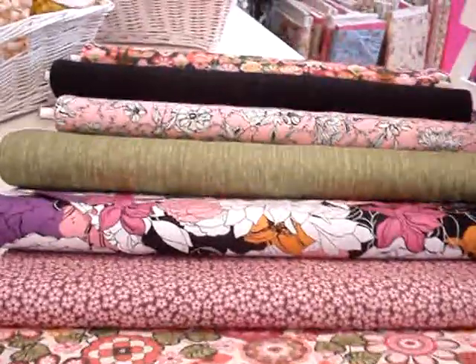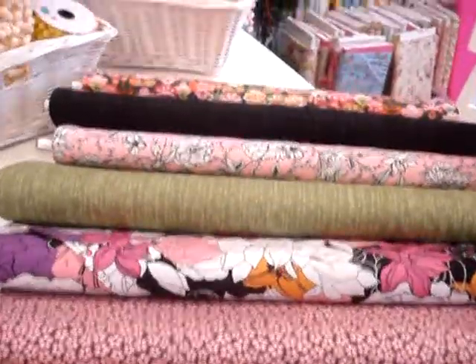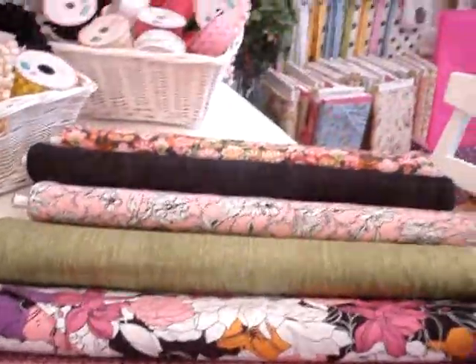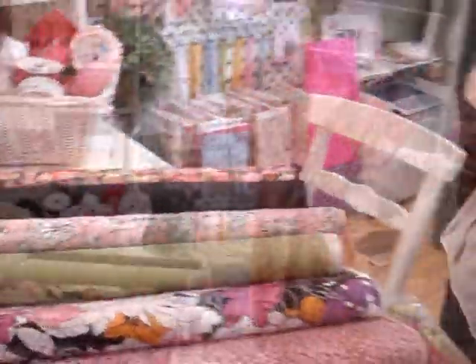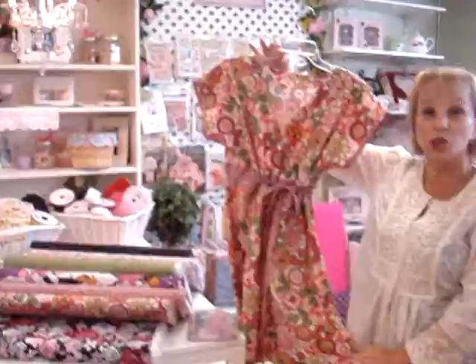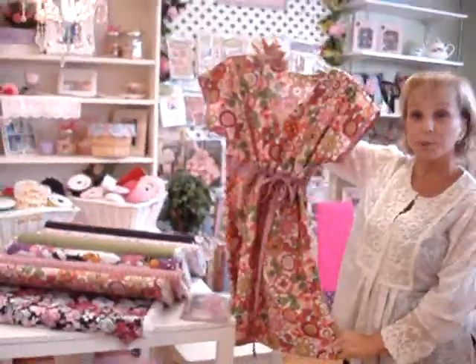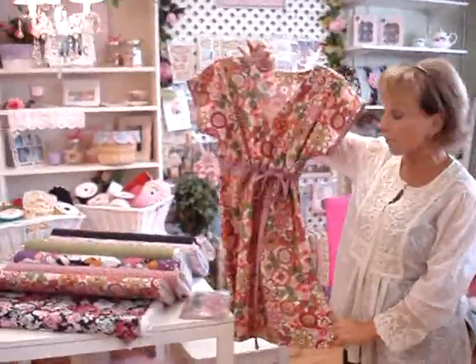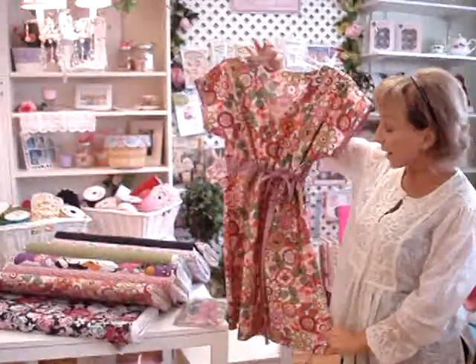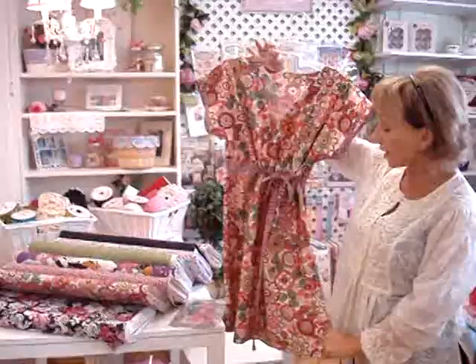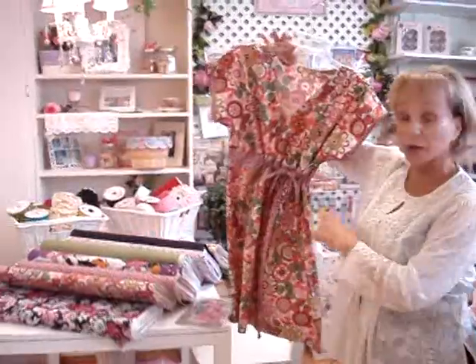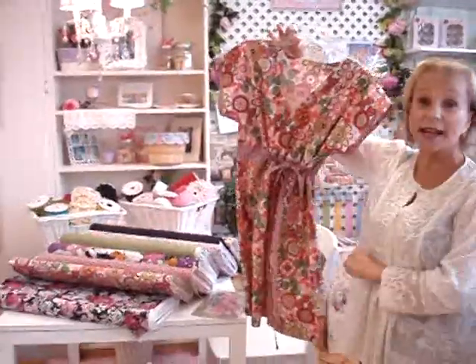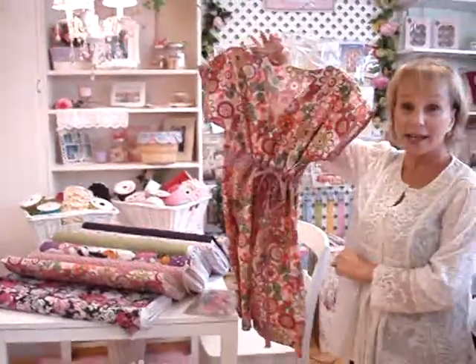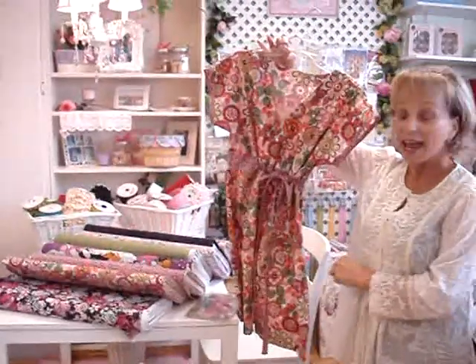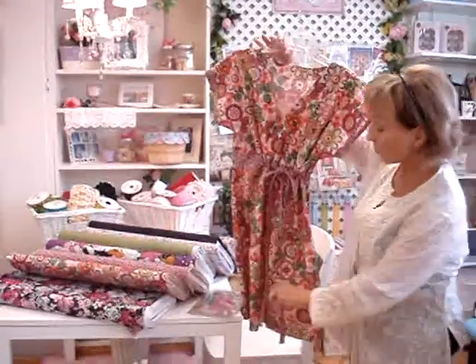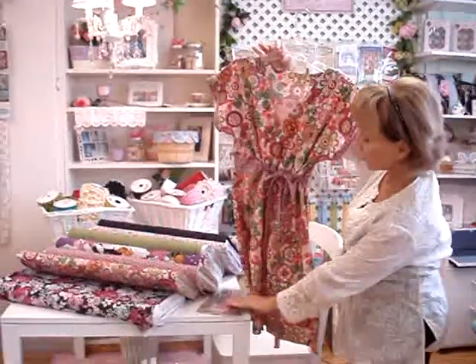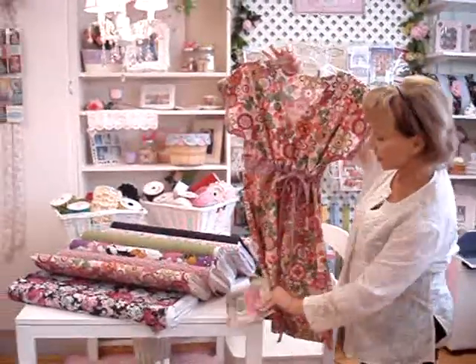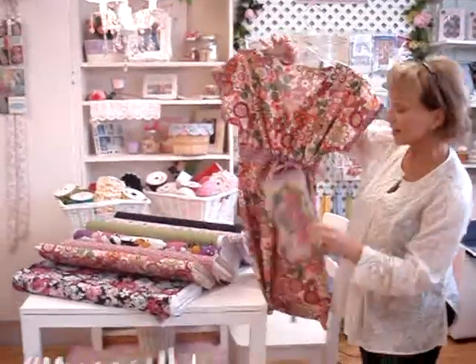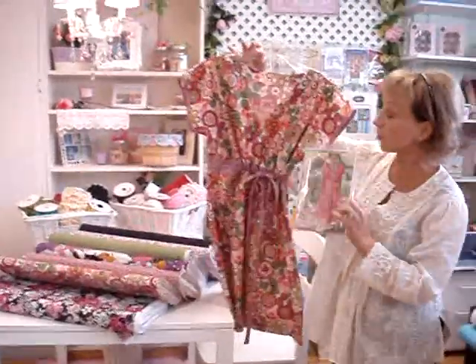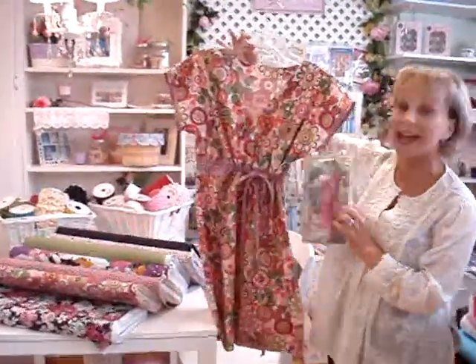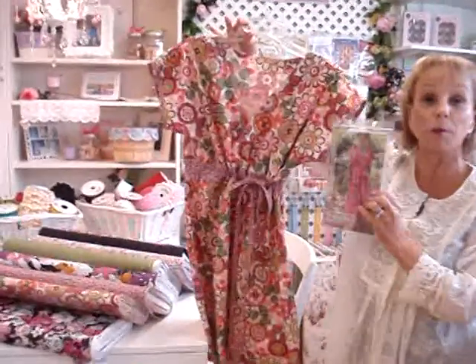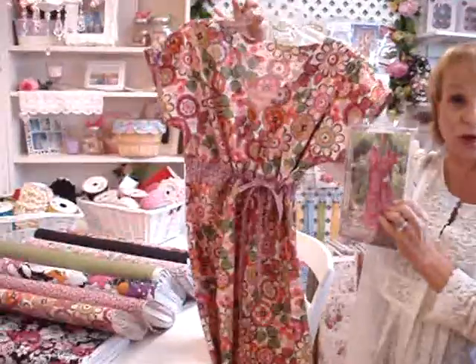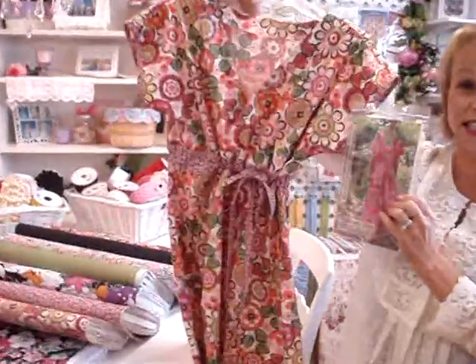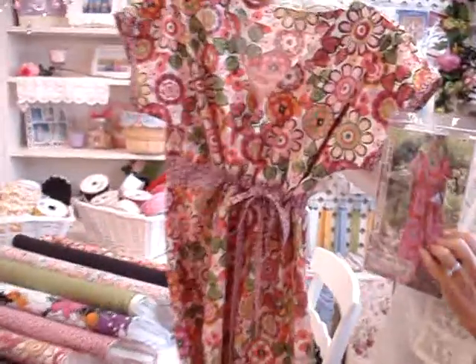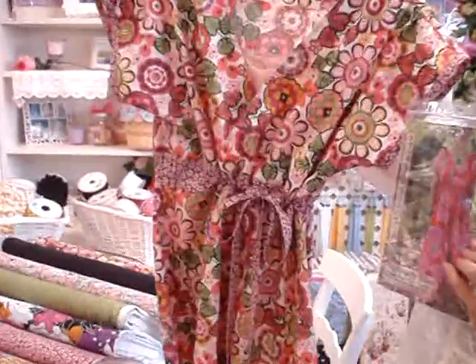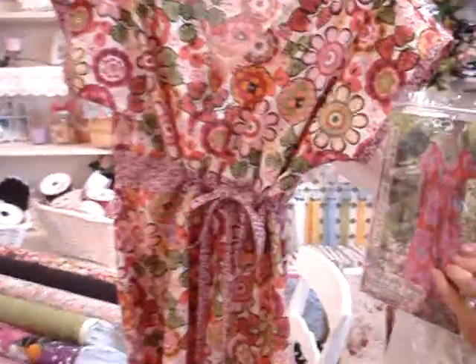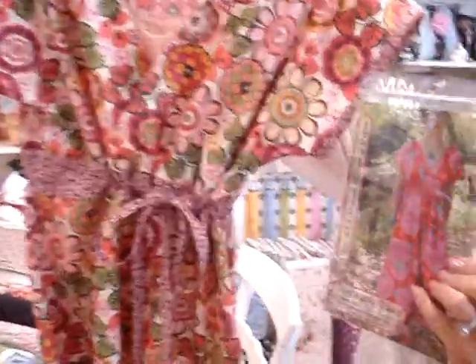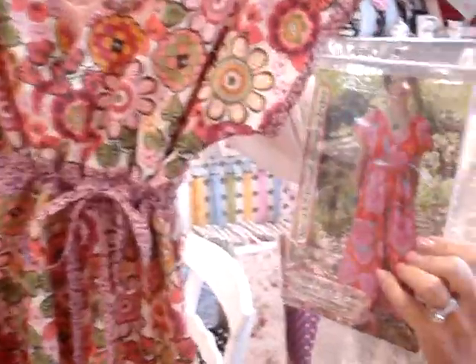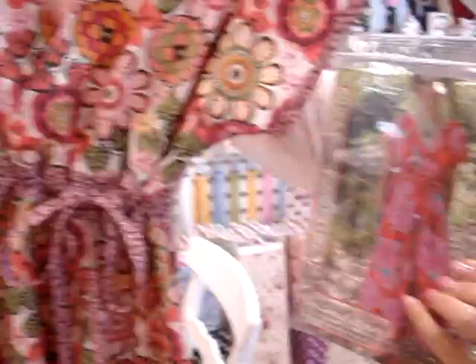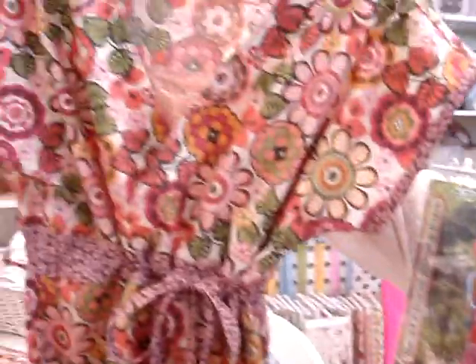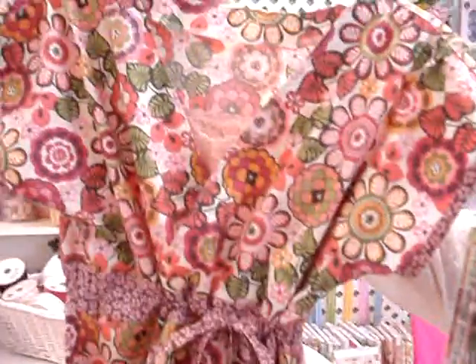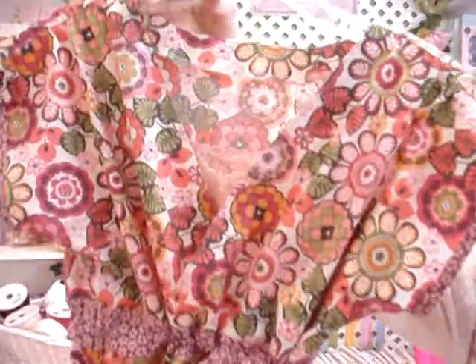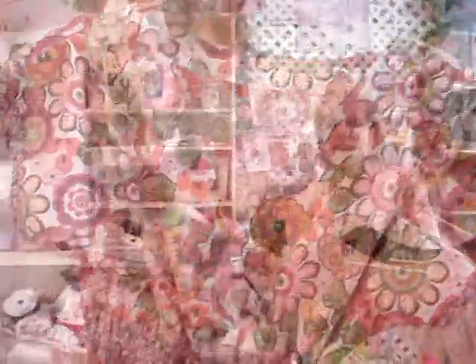Let me show you the dress that I just completed. This is a dress — the pattern is by Kay Witt, and I have the pattern right here. It's called the Diane Kimono dress, and I thought this fabric would be perfect for this pattern. So hope you liked it.